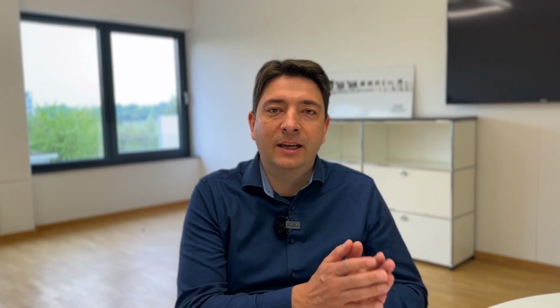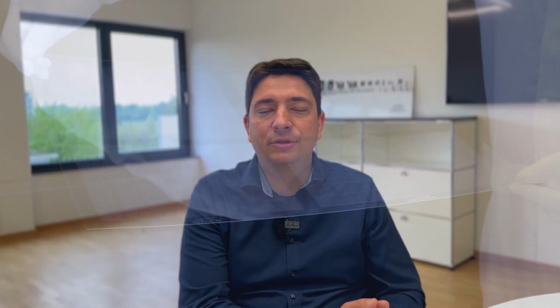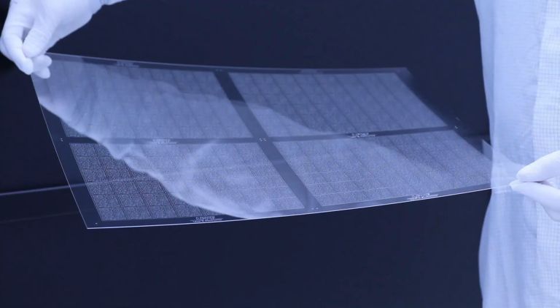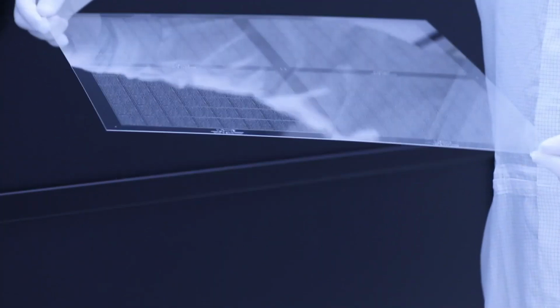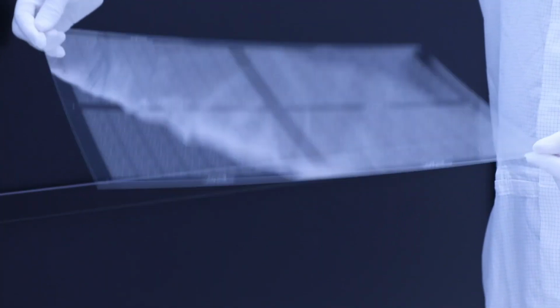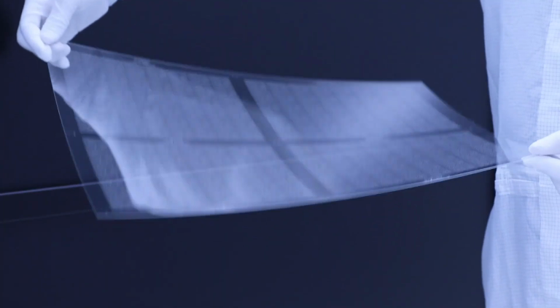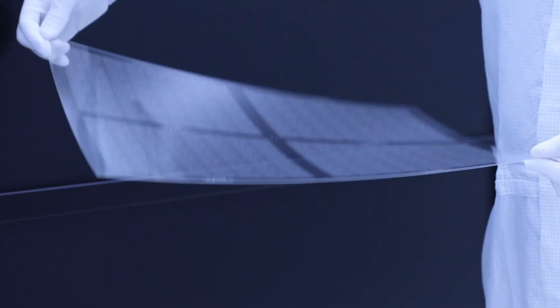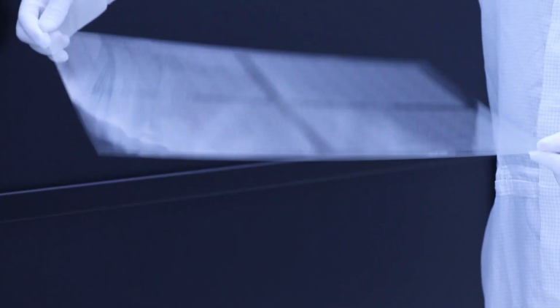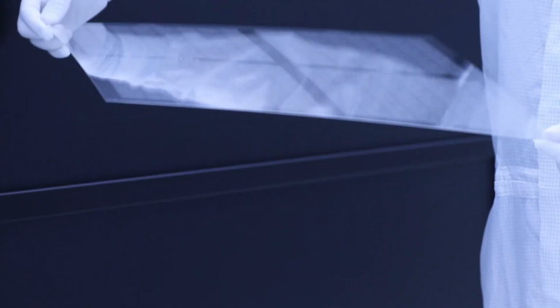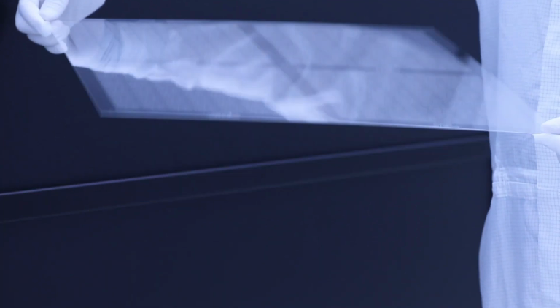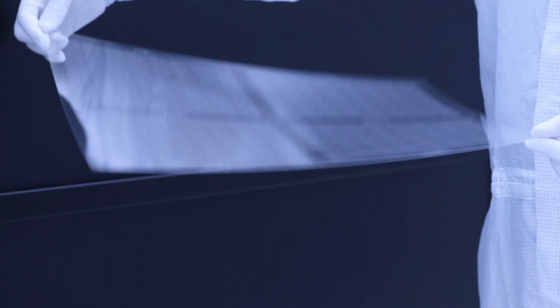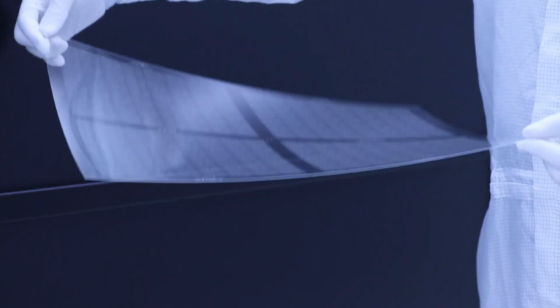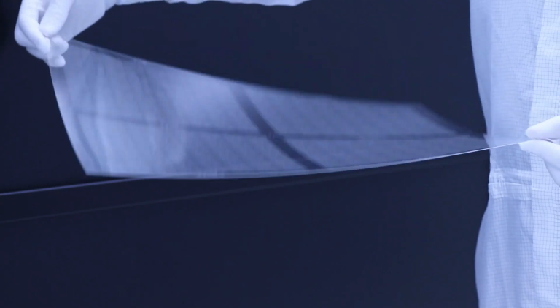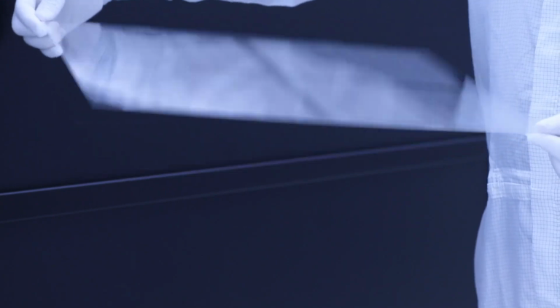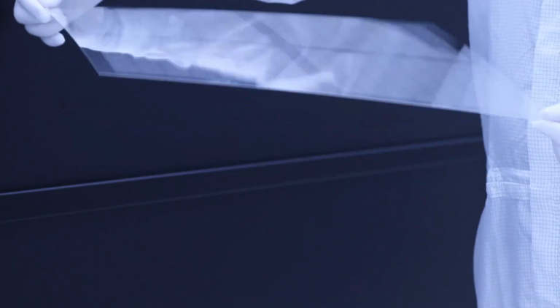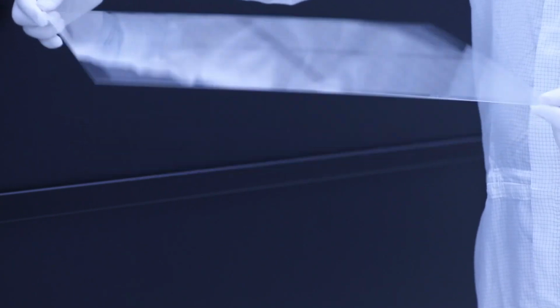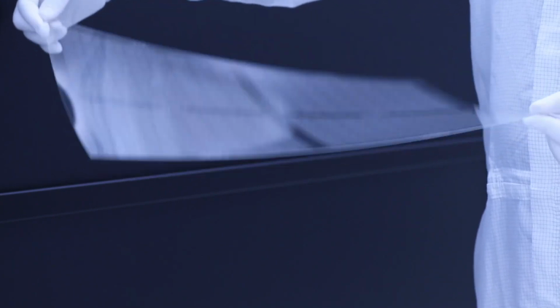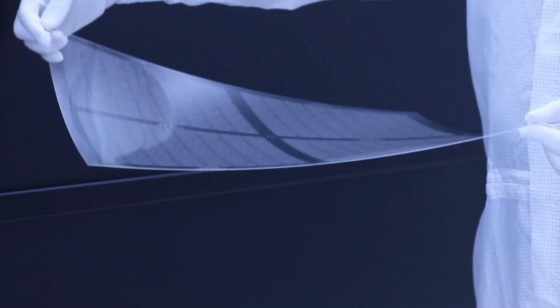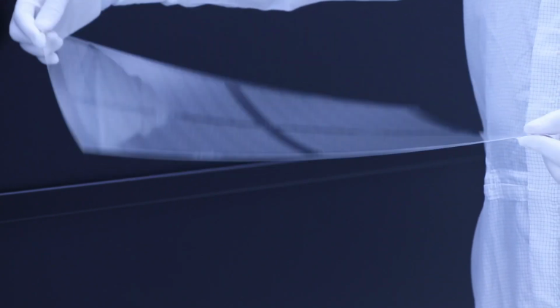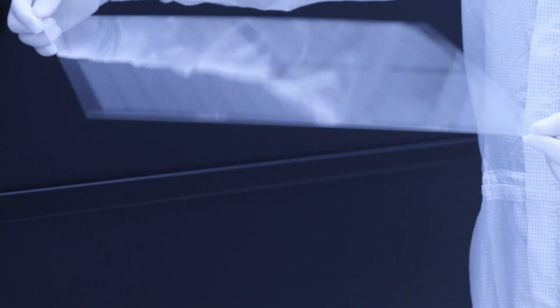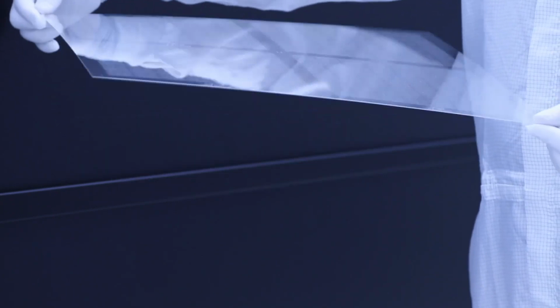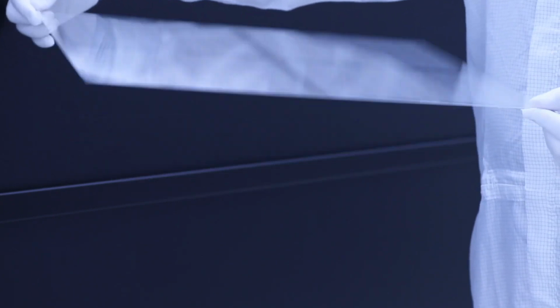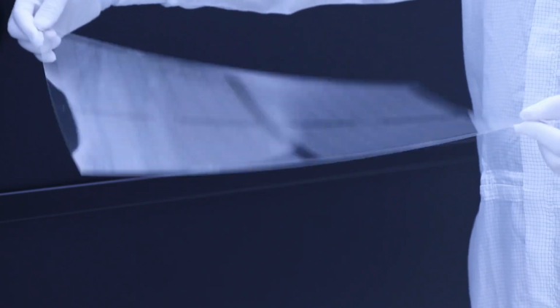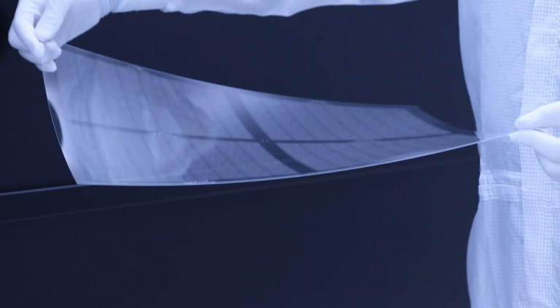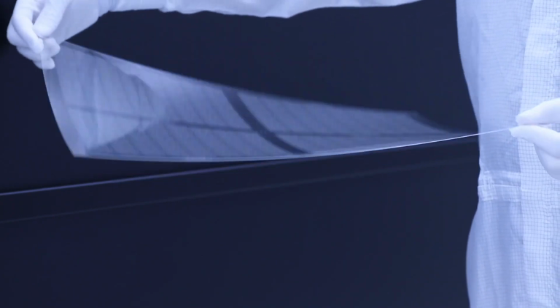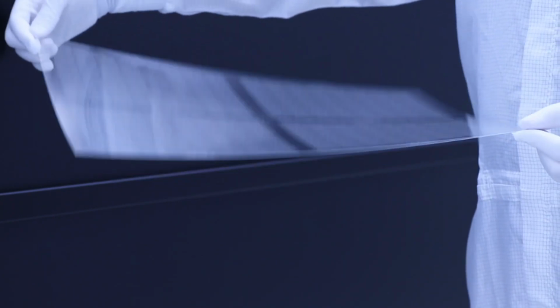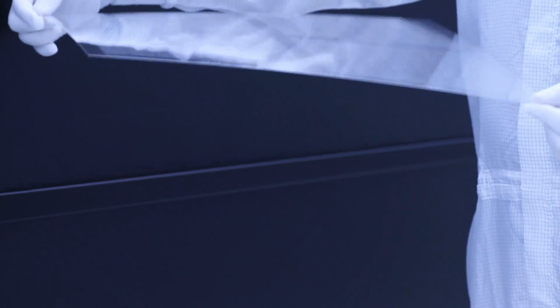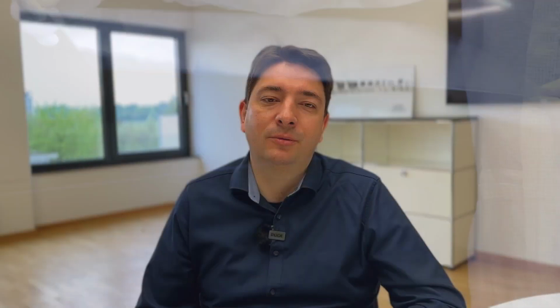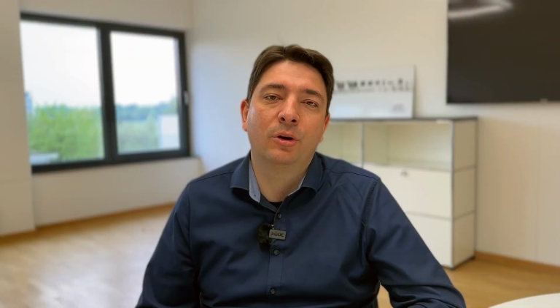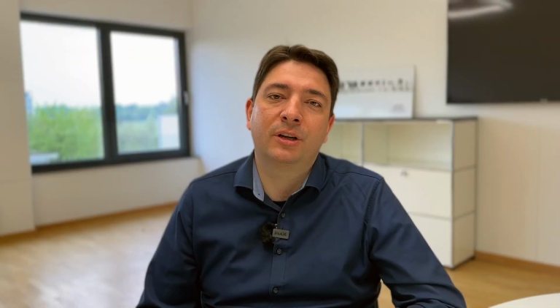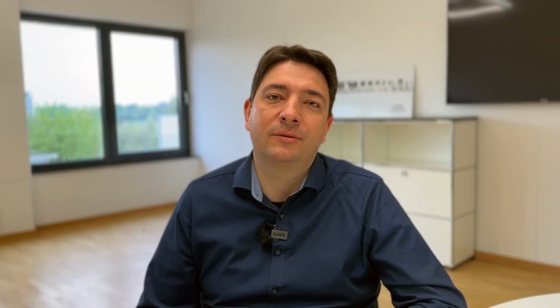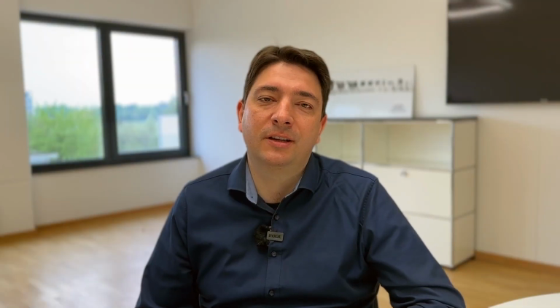Heterogeneous integration is the way to do it. Glass packaging by itself is a transformative technology and is becoming more and more part of real-world production these days.